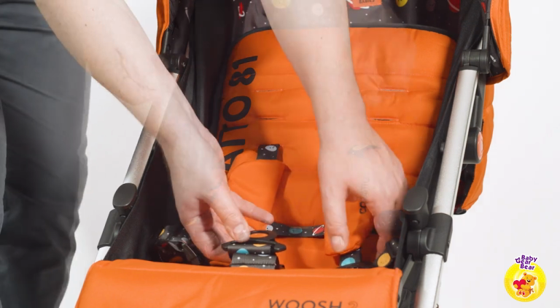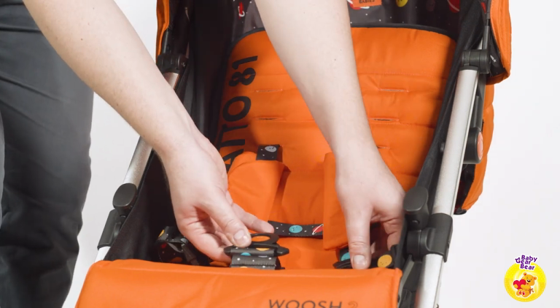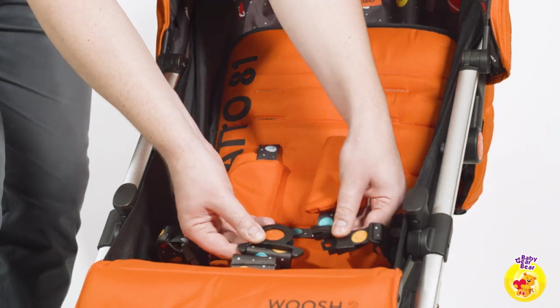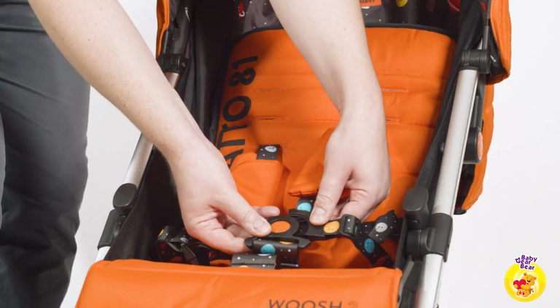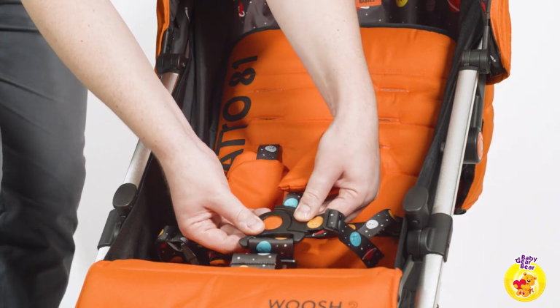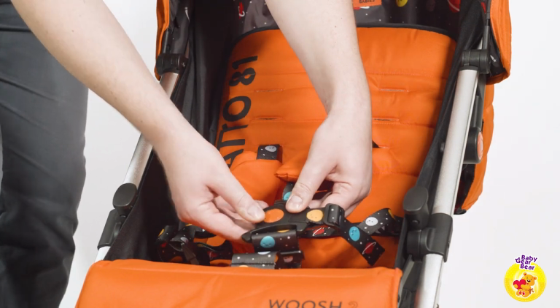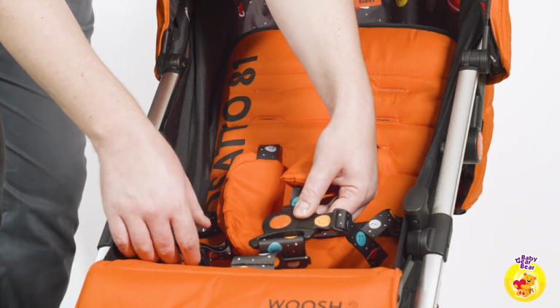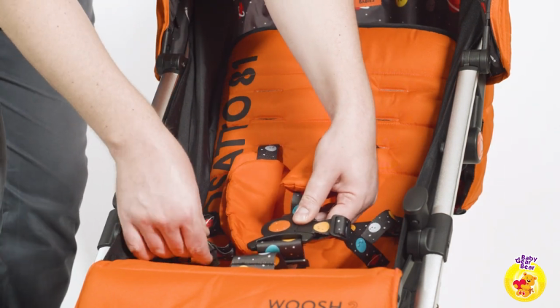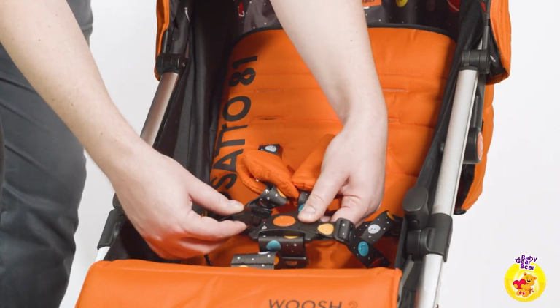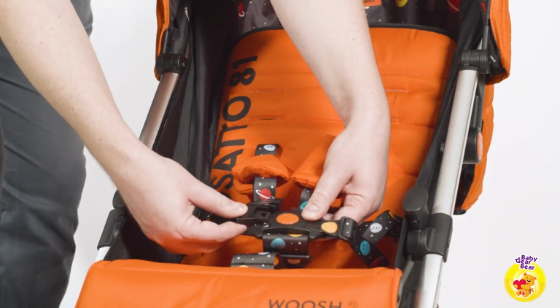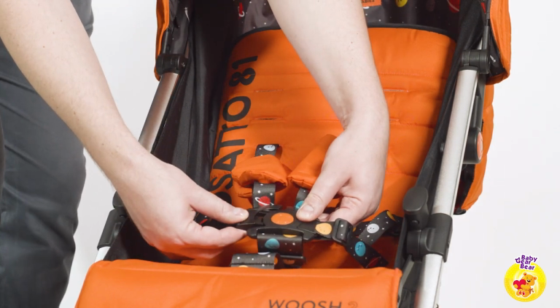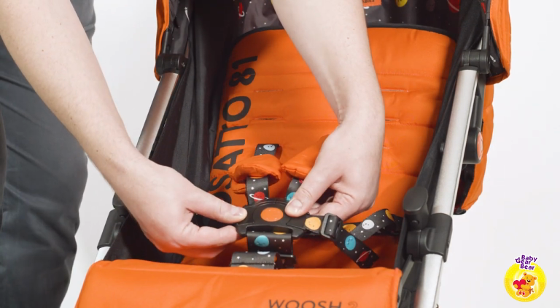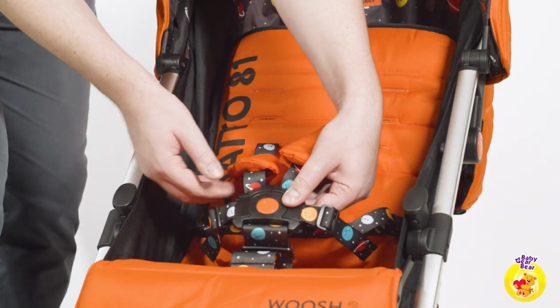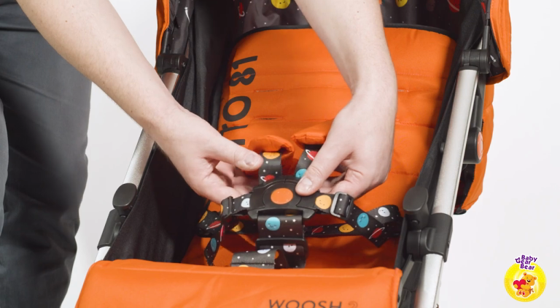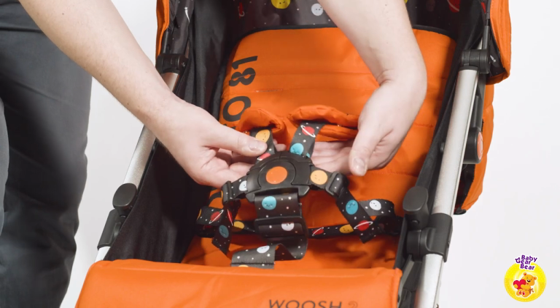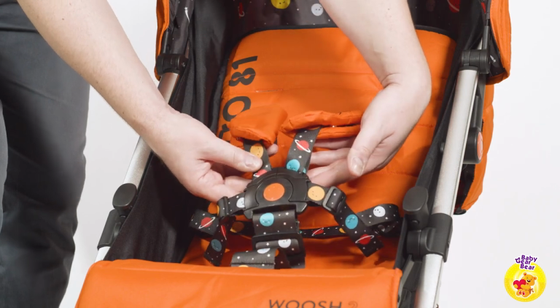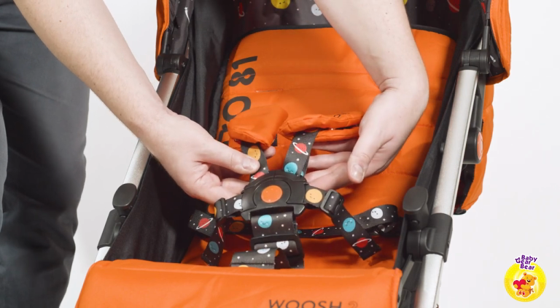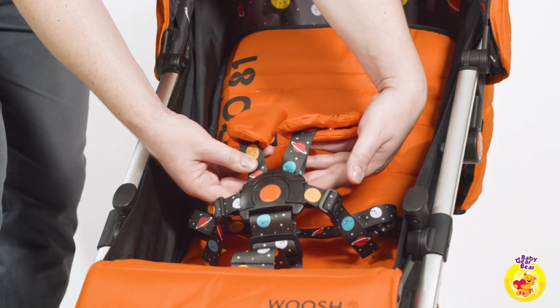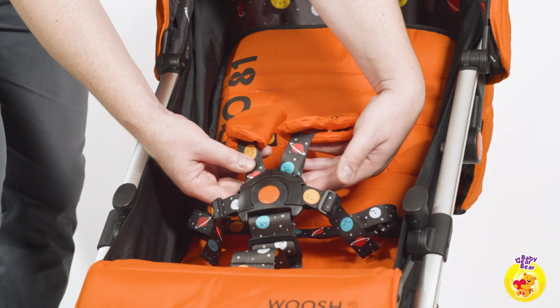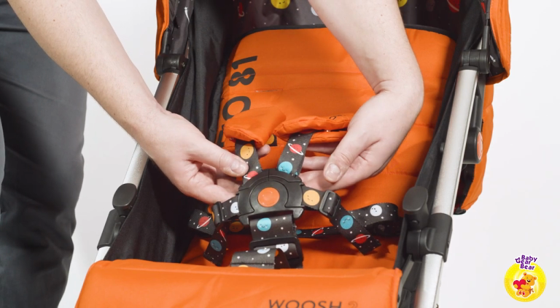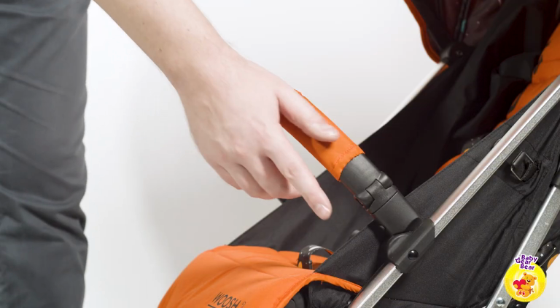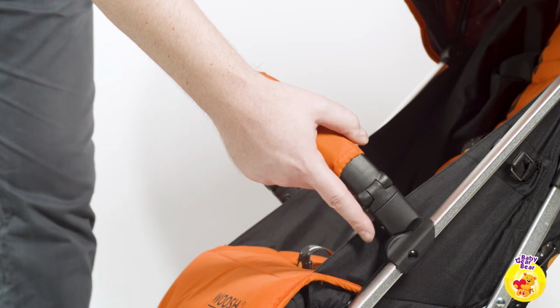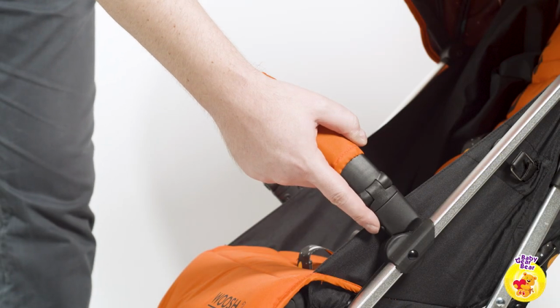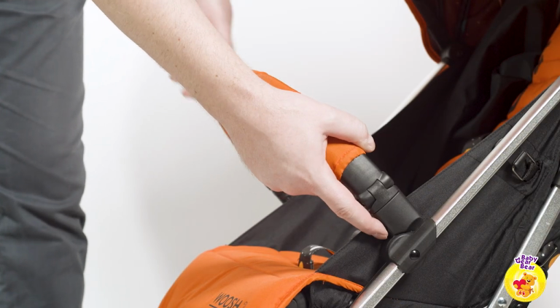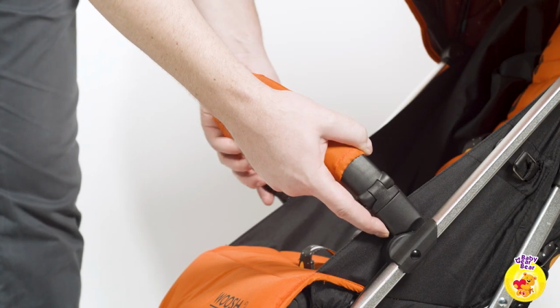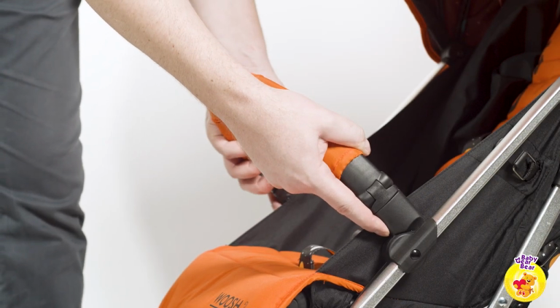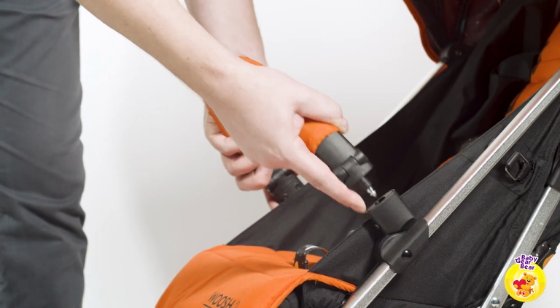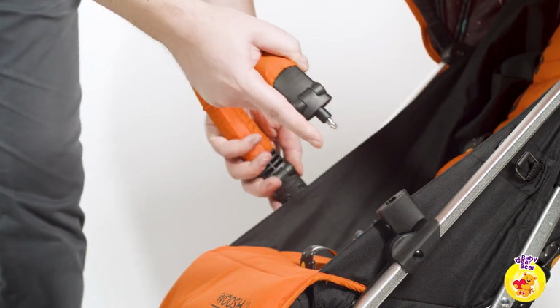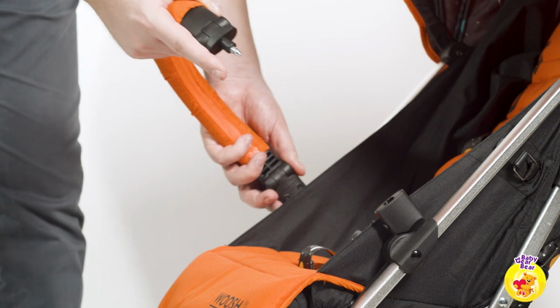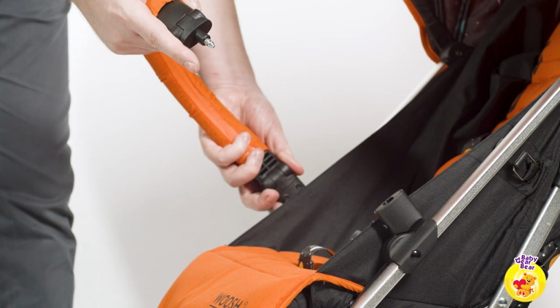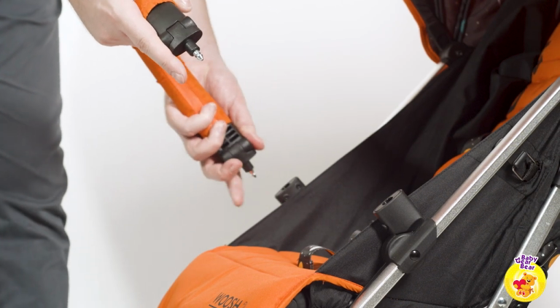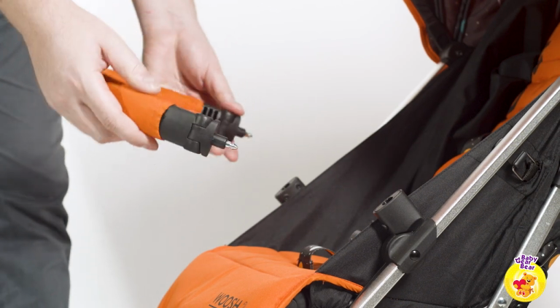The straps that hold the child come apart in two on each side, and this can be a little frustrating when trying to strap a wiggly child. Extra security comes from the padded bumper bar.